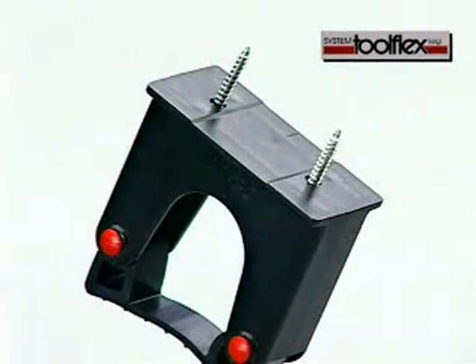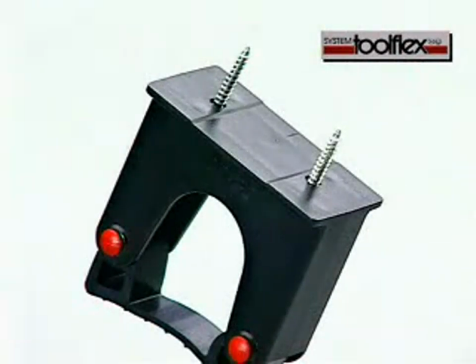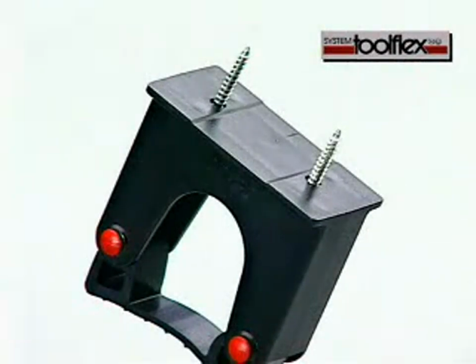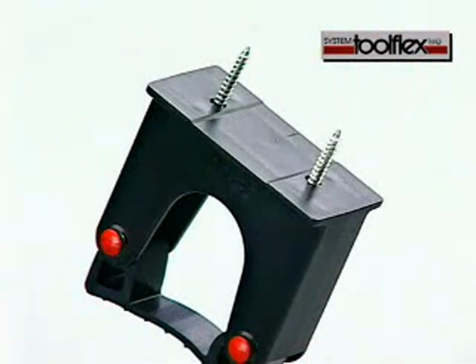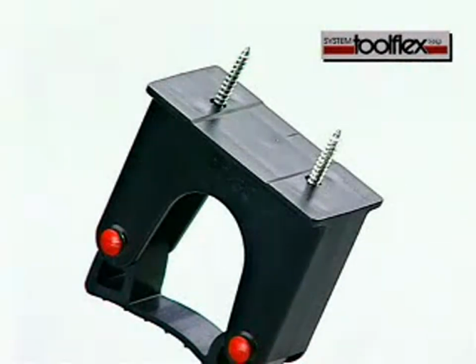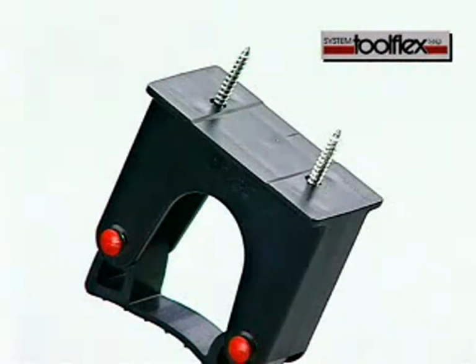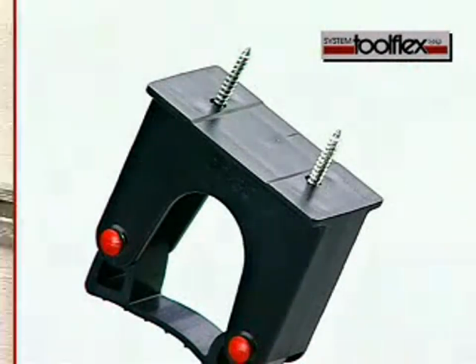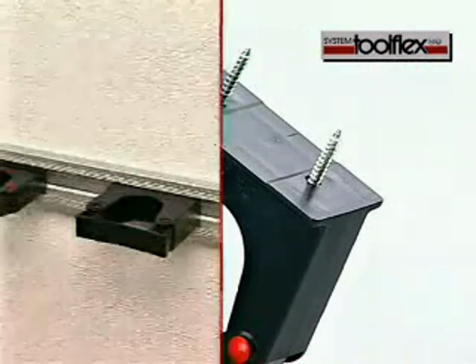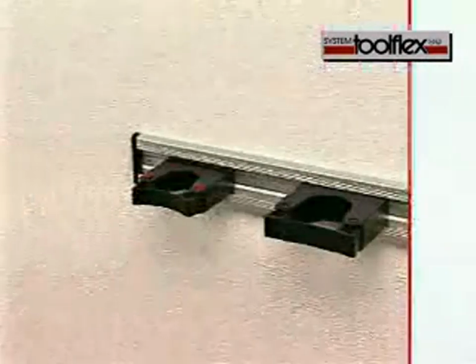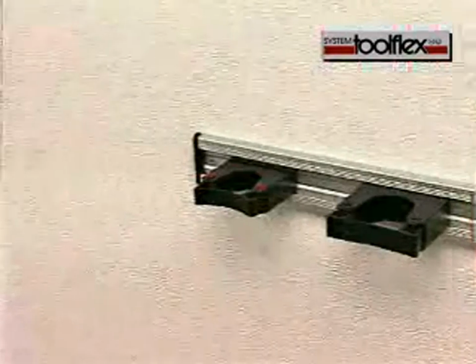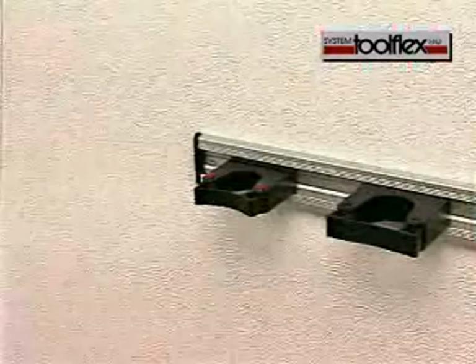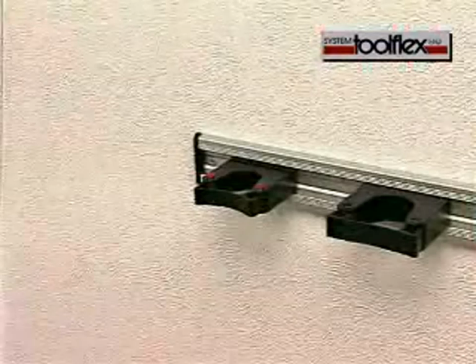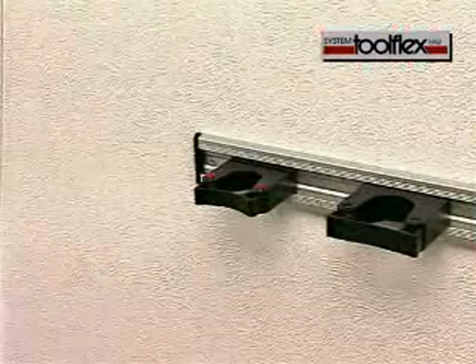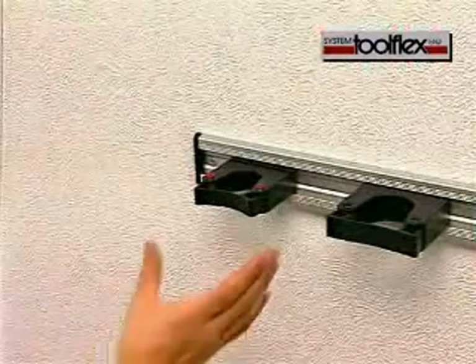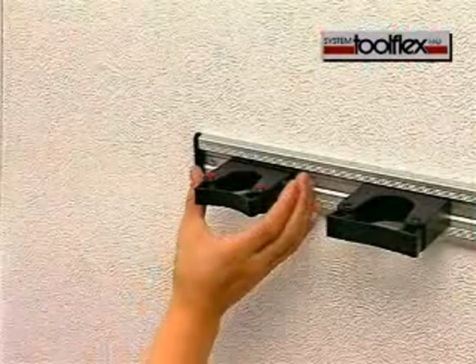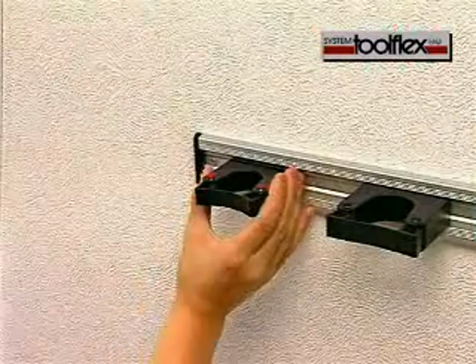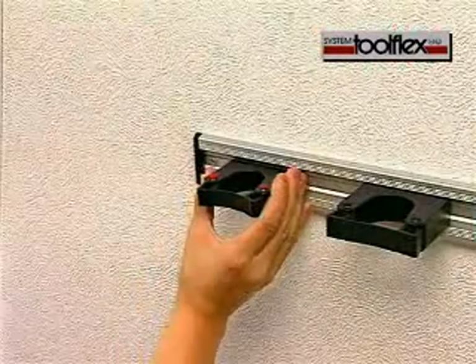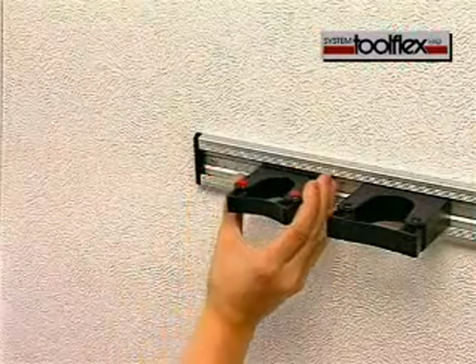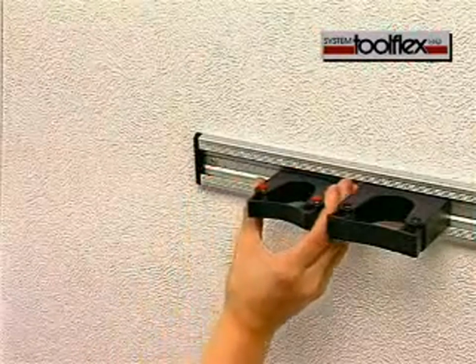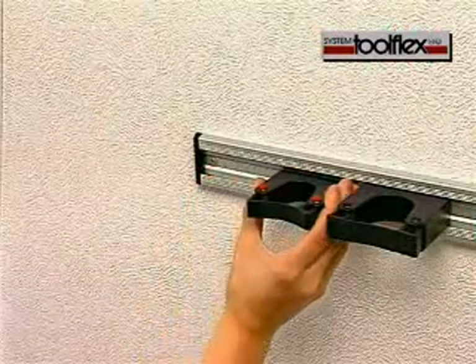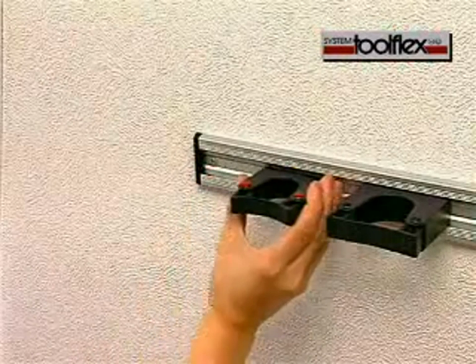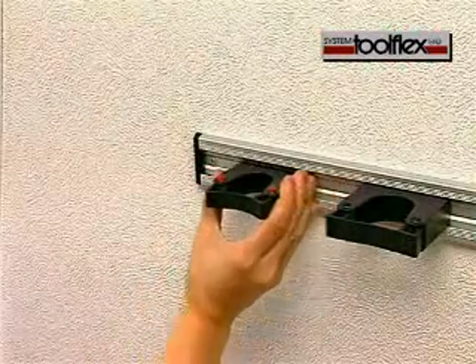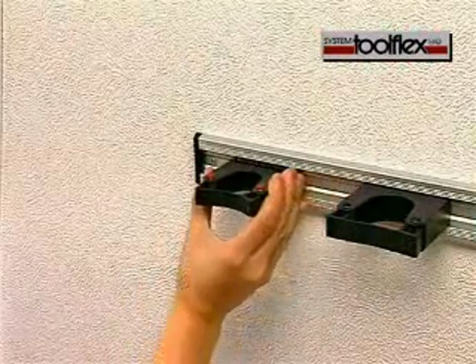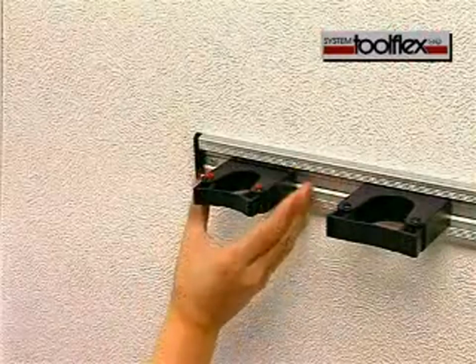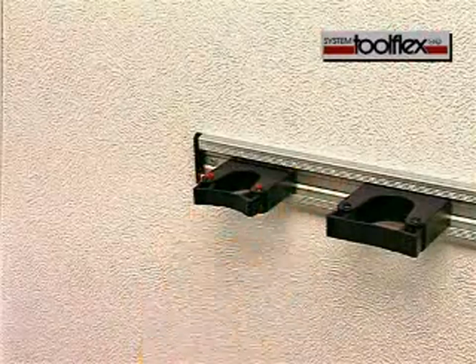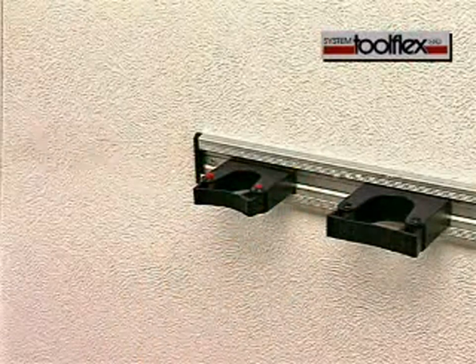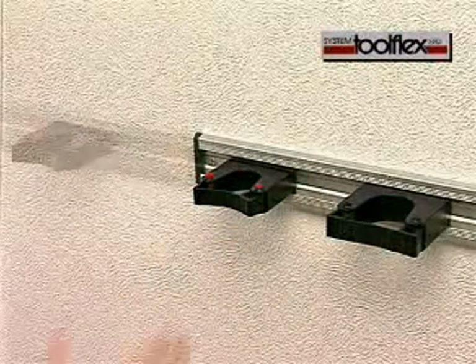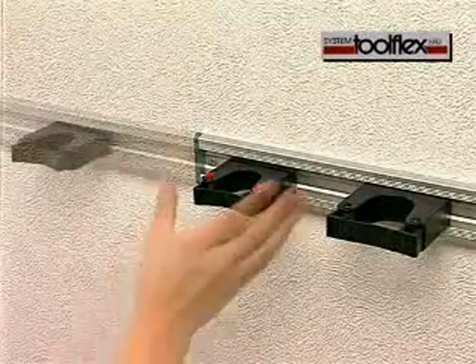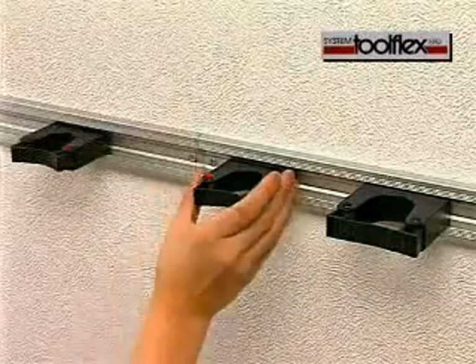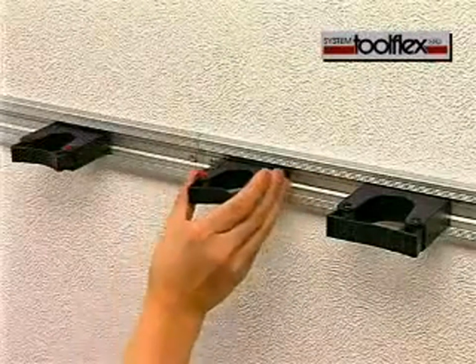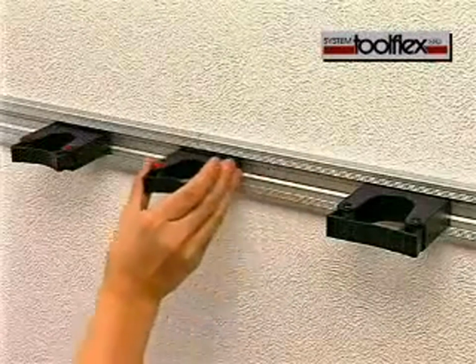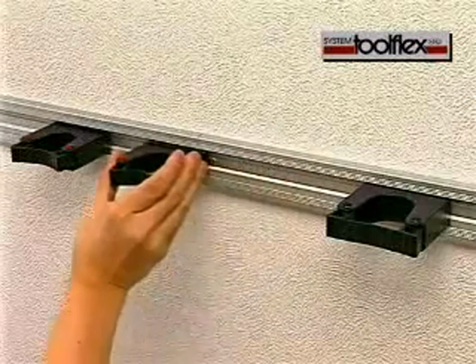ToolFlex tool holders can be mounted singly or several at a time in an aluminium rack. With the rack, the holders can be adjusted laterally and added to for the required length.